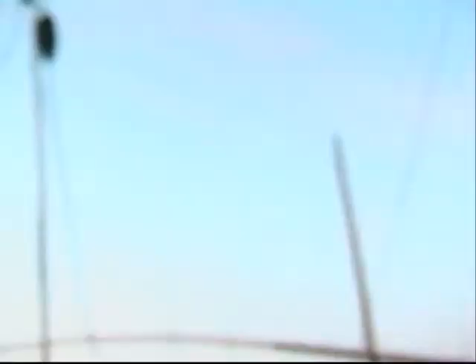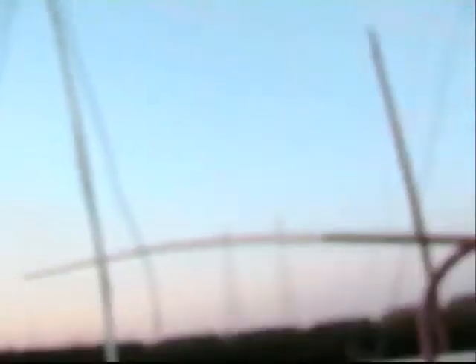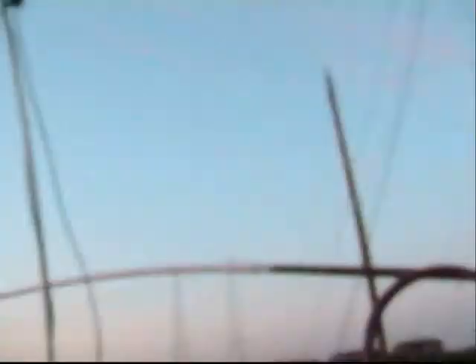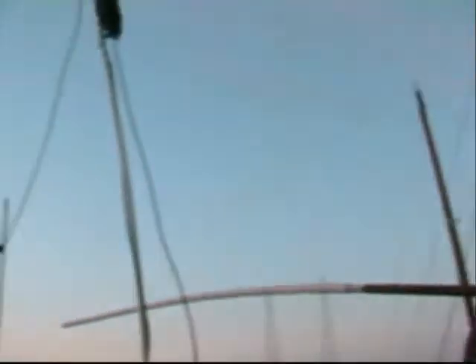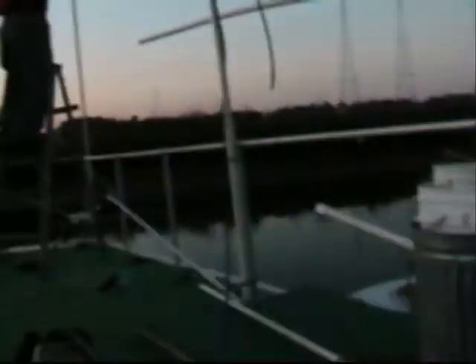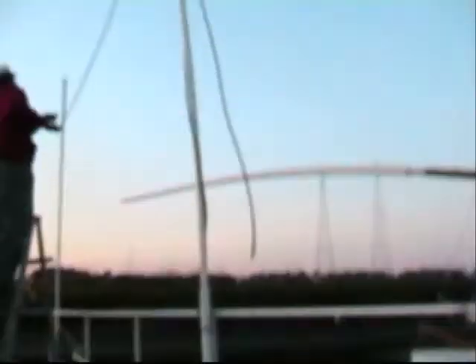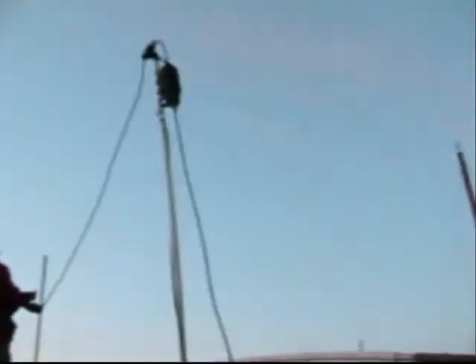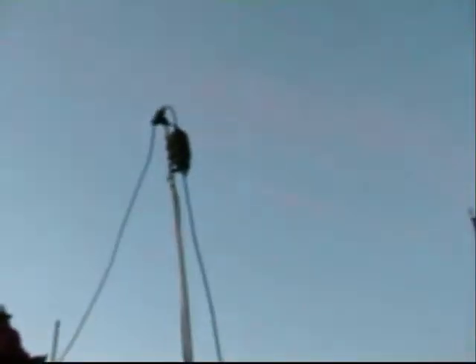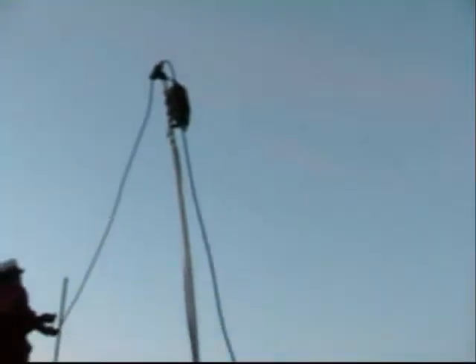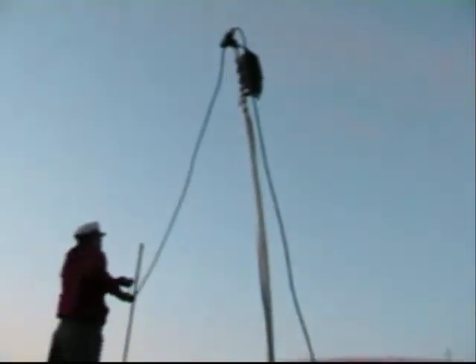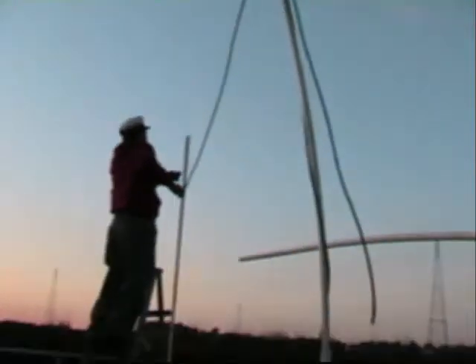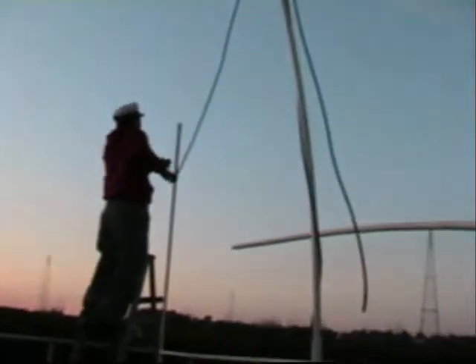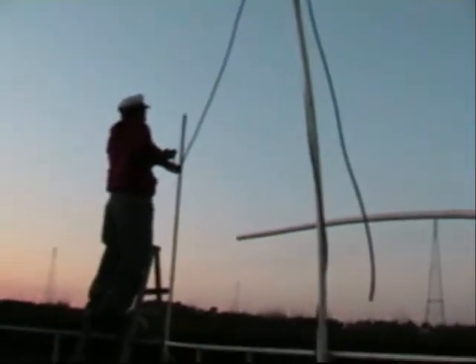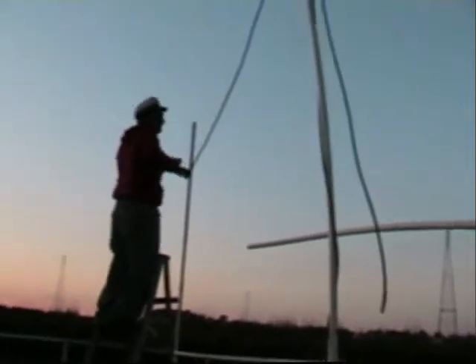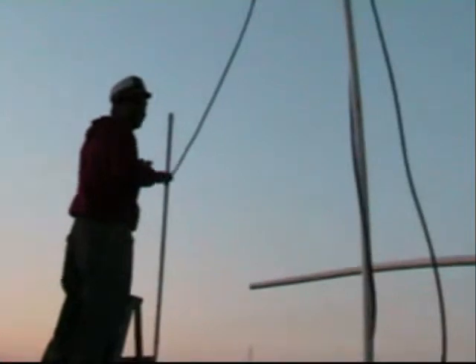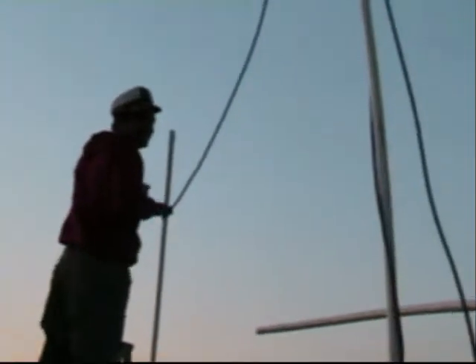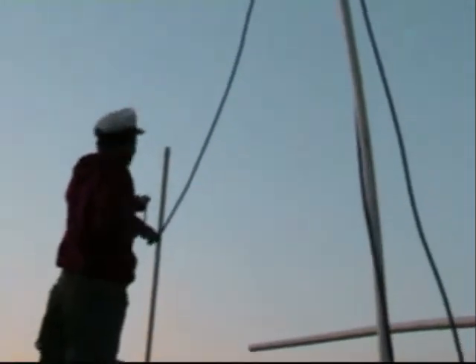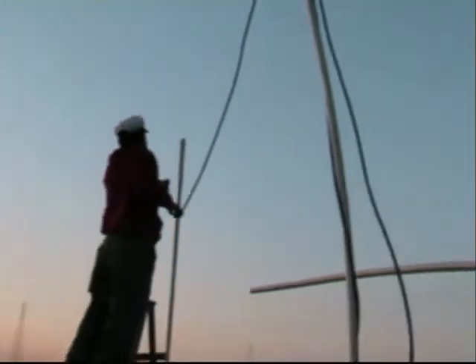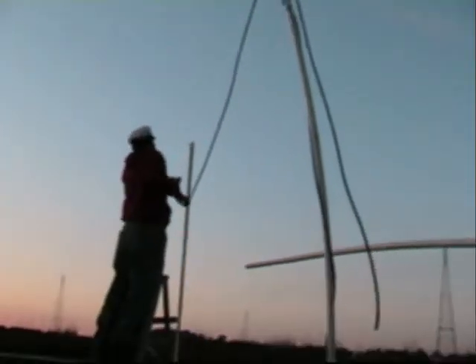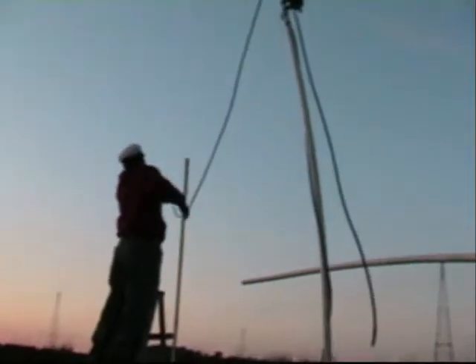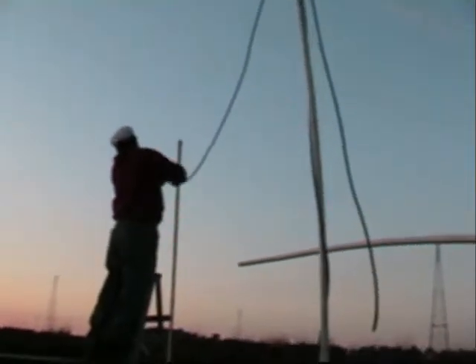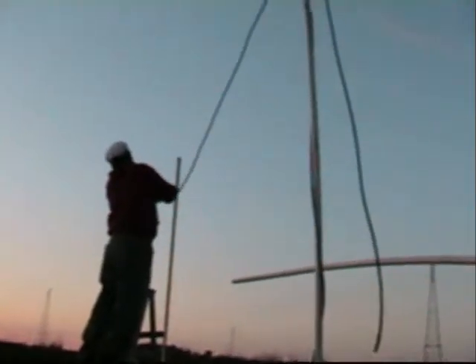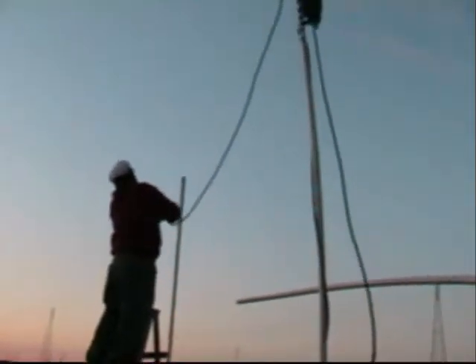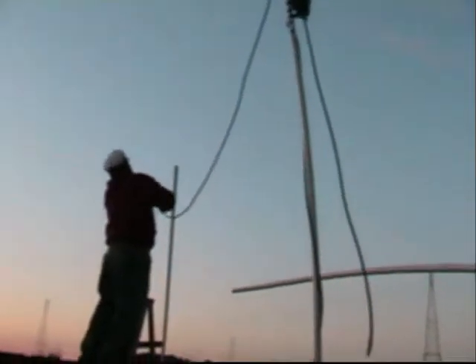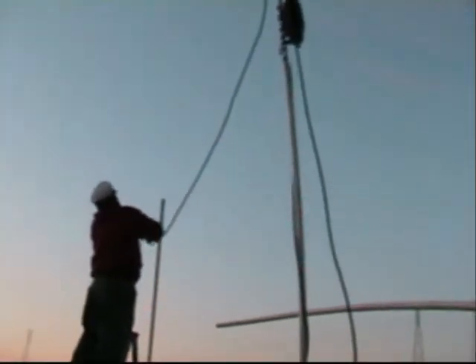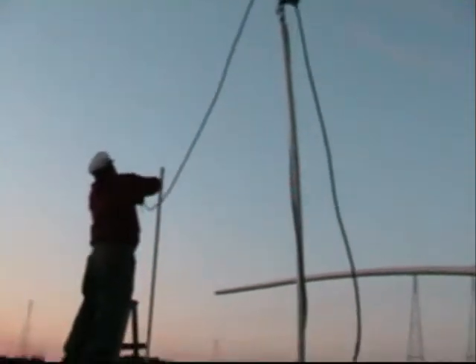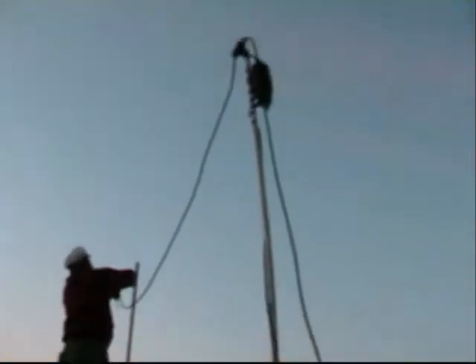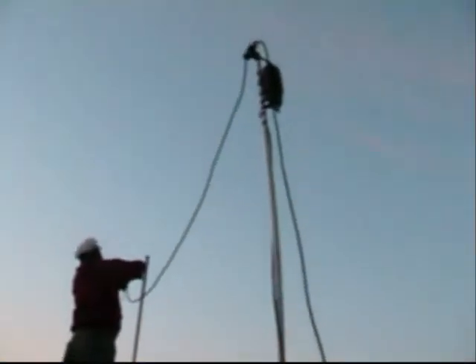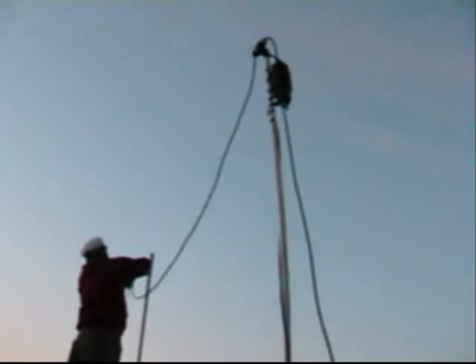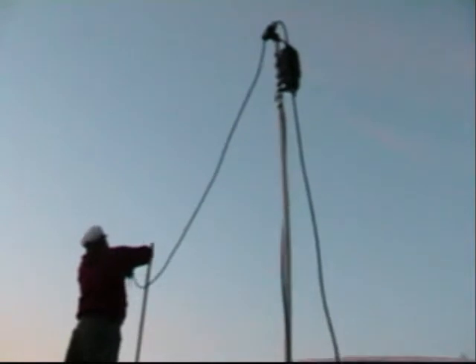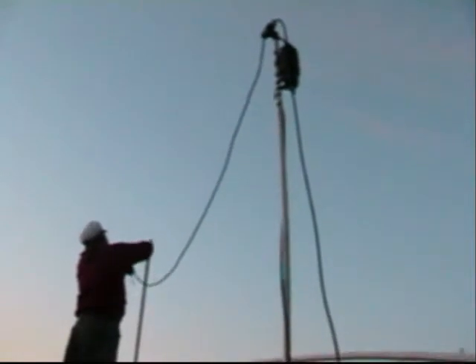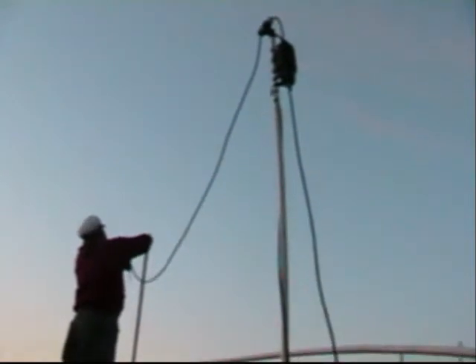This video should have been showing you the whole thing we've been working on. It's getting a little dark though, man. Ran into a couple of snags, had to run back and forth.